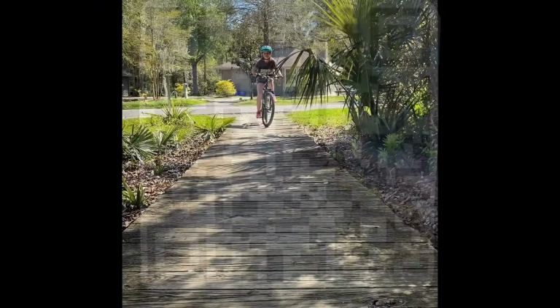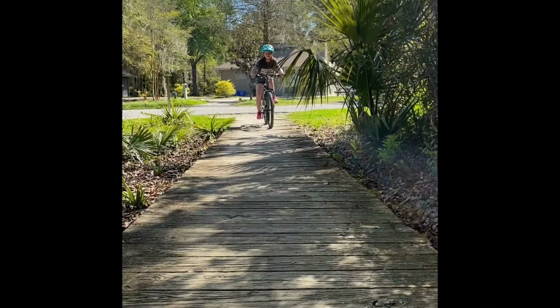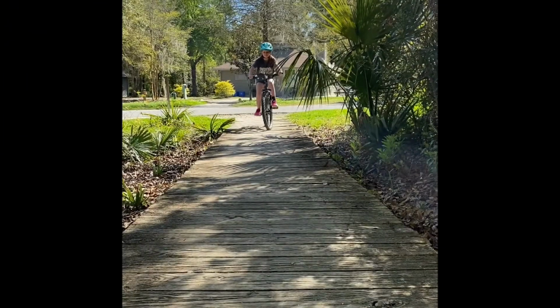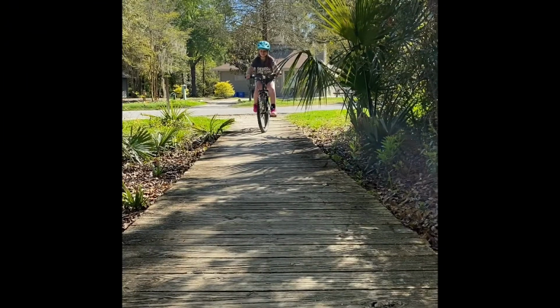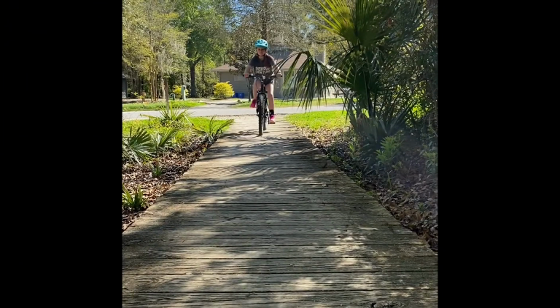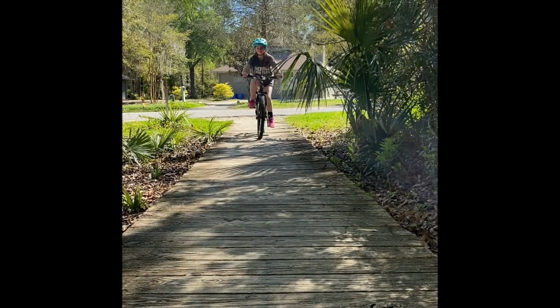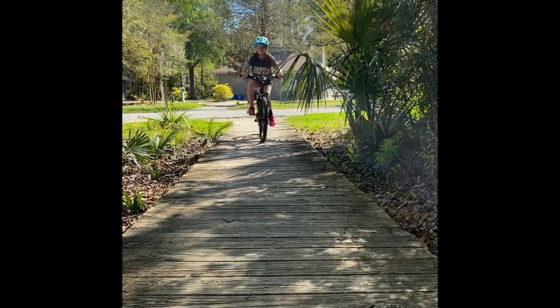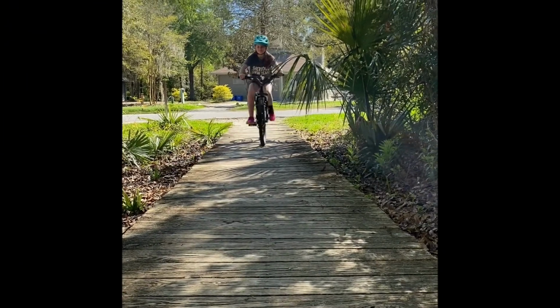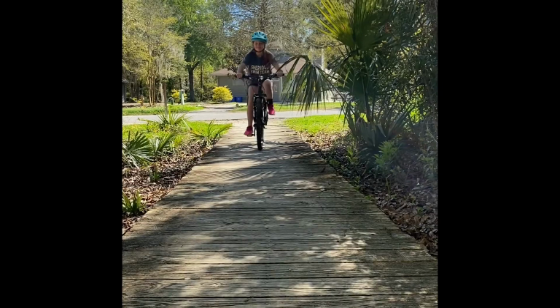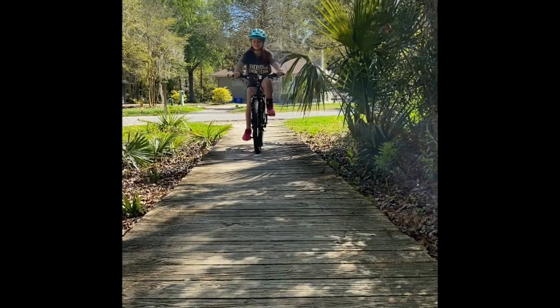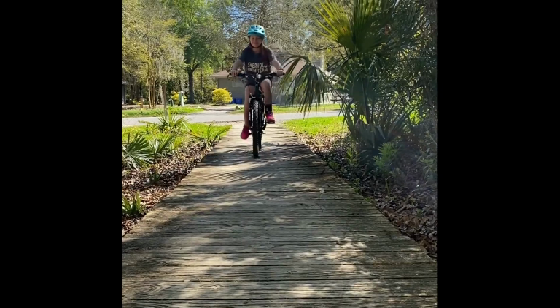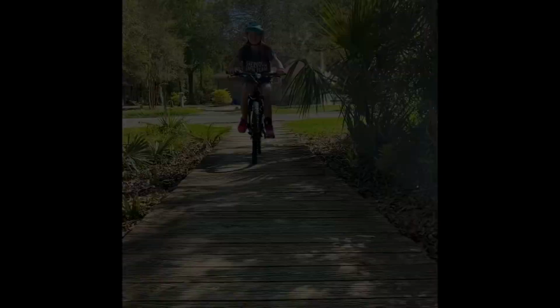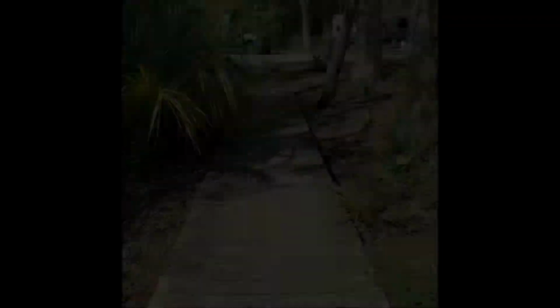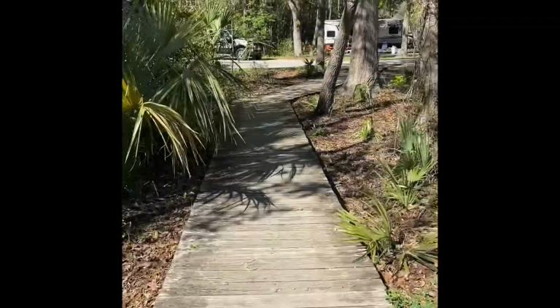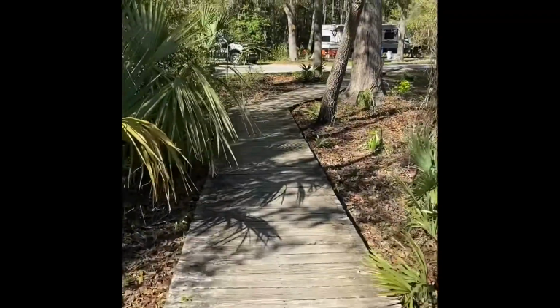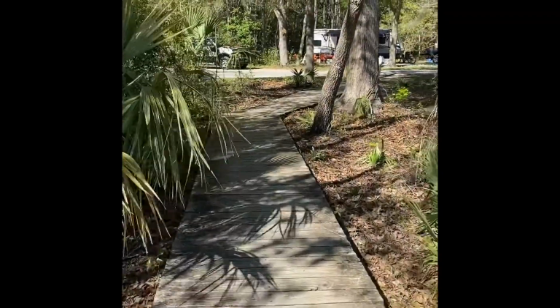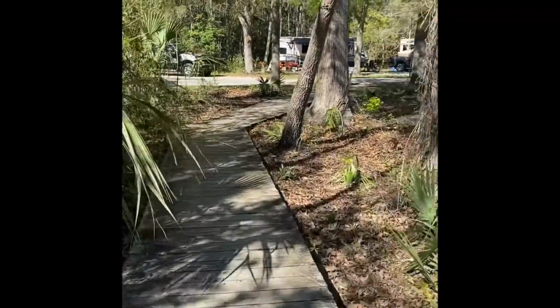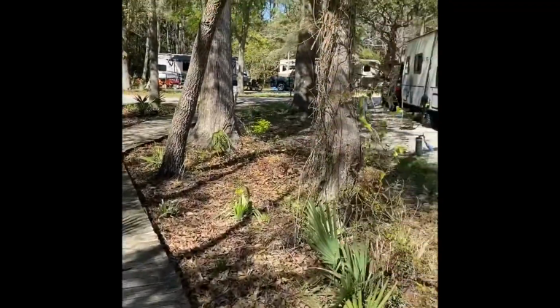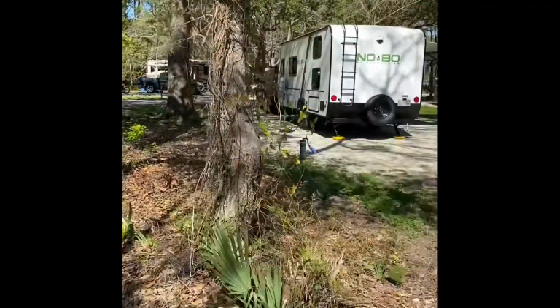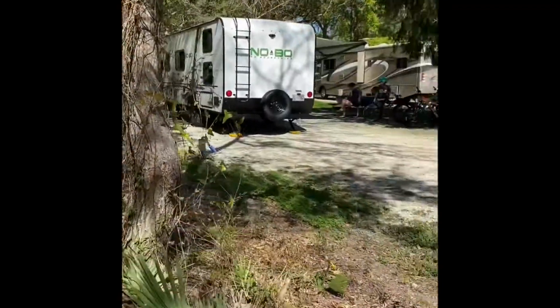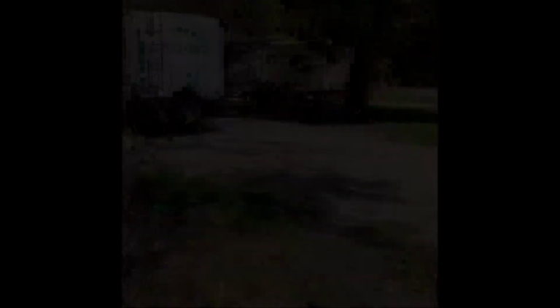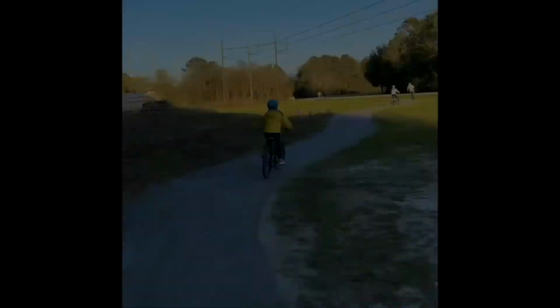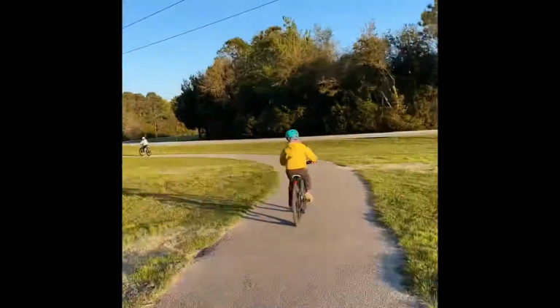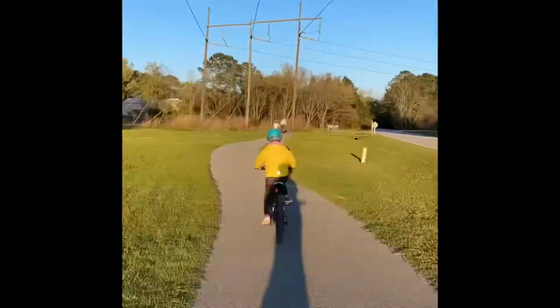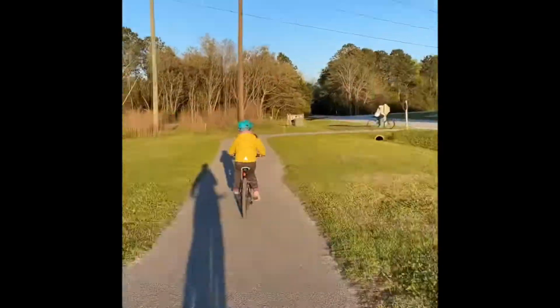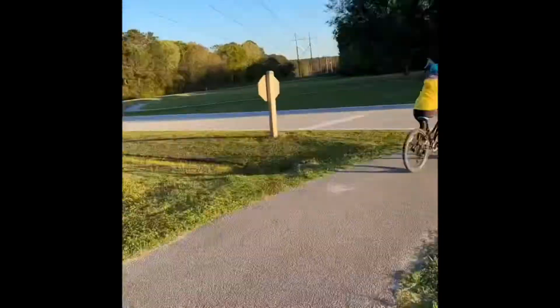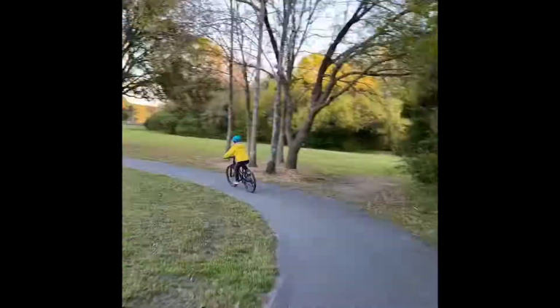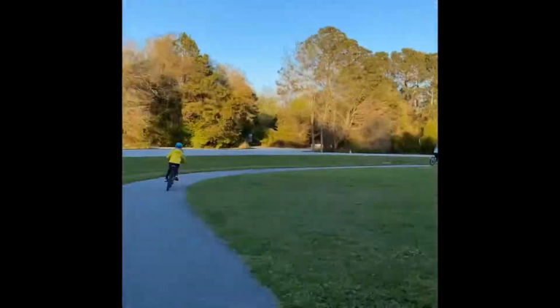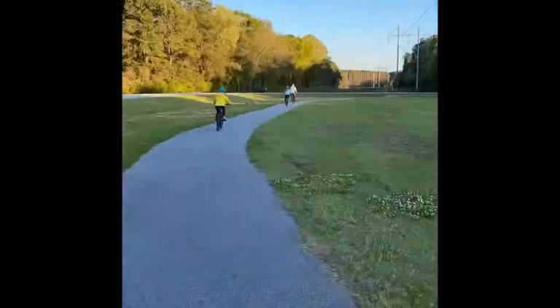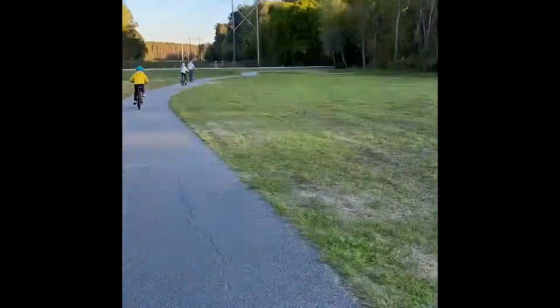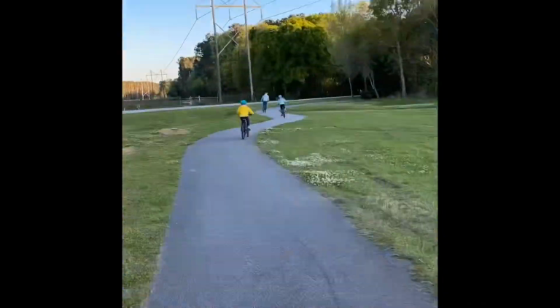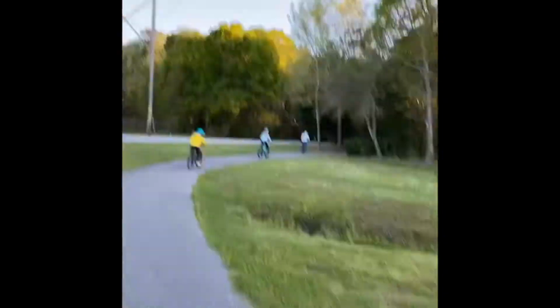There are a lot of different walking and biking paths throughout the park and campground. We definitely biked around a lot. This was one of the biking and walking trails that we went on.